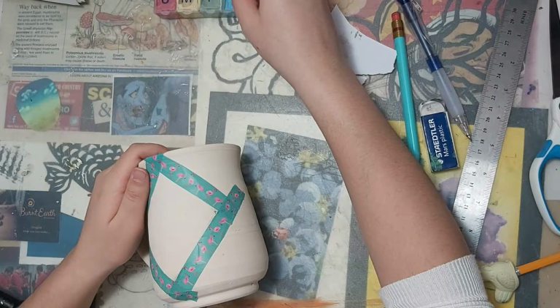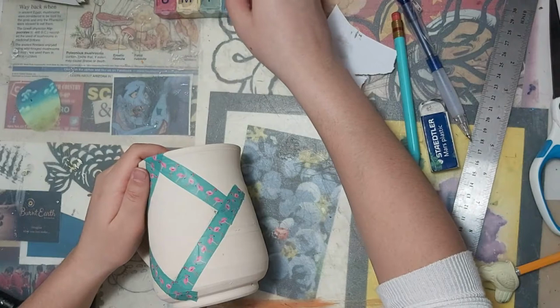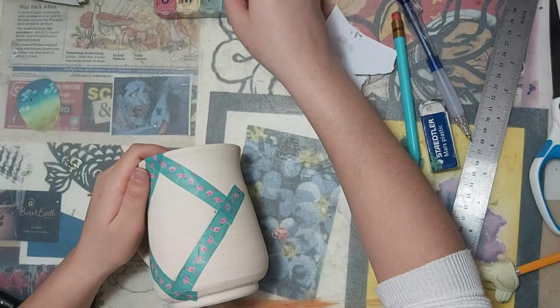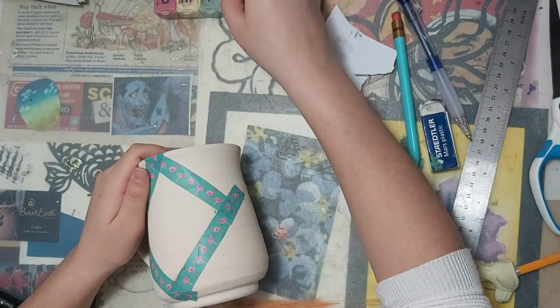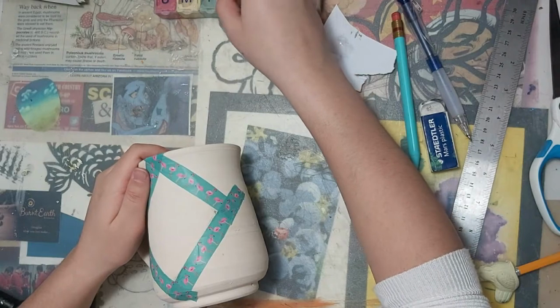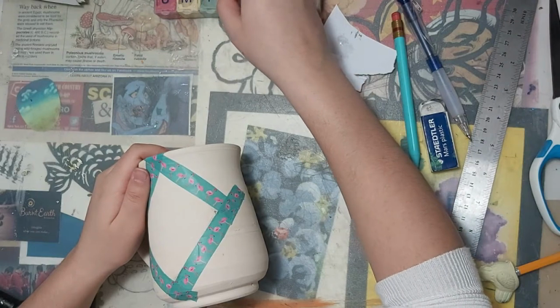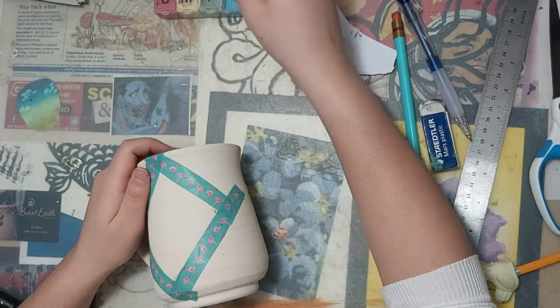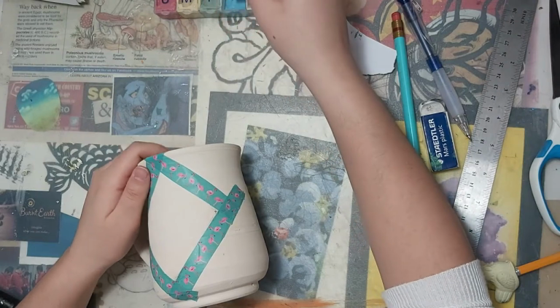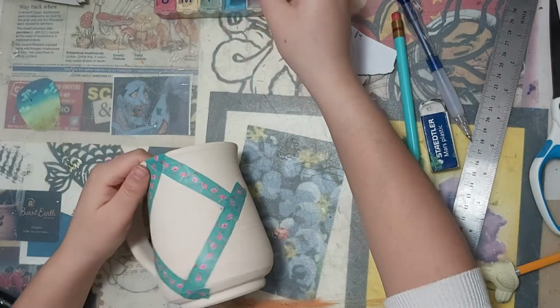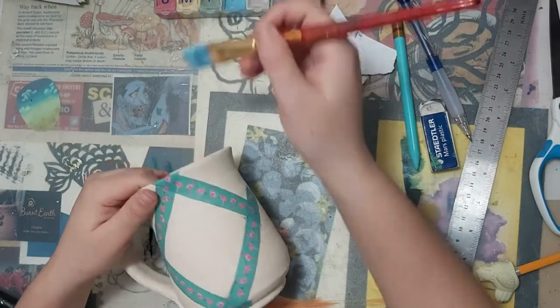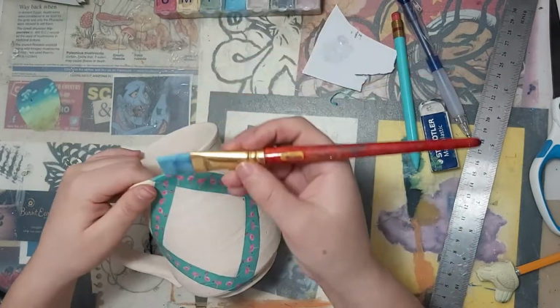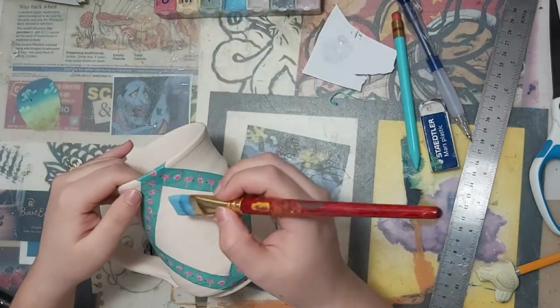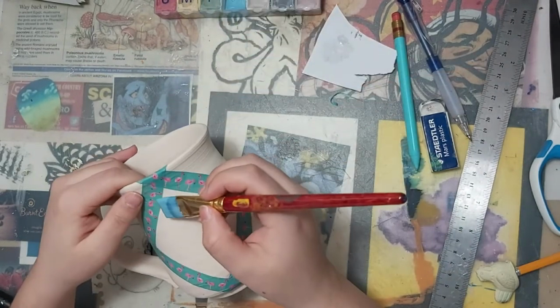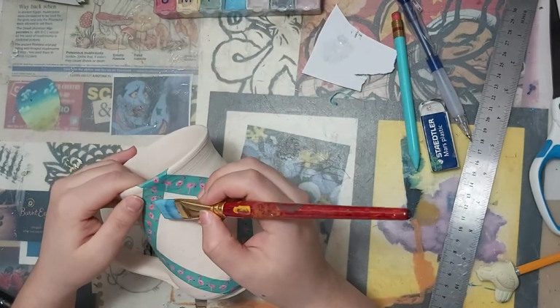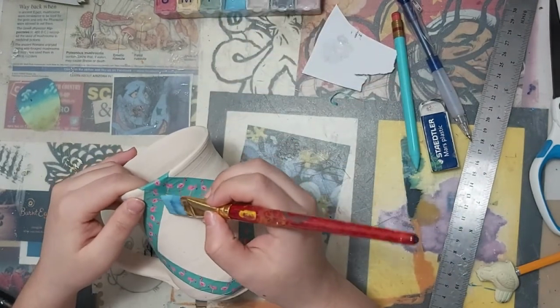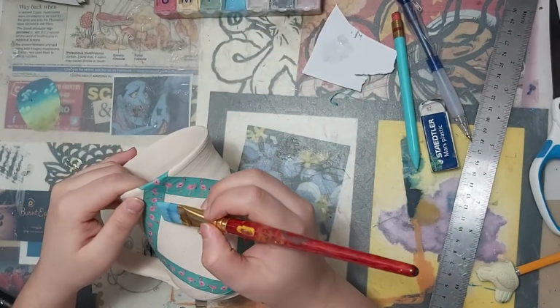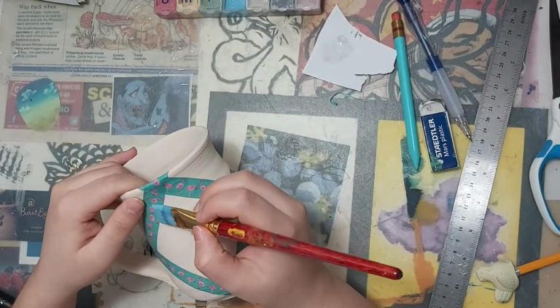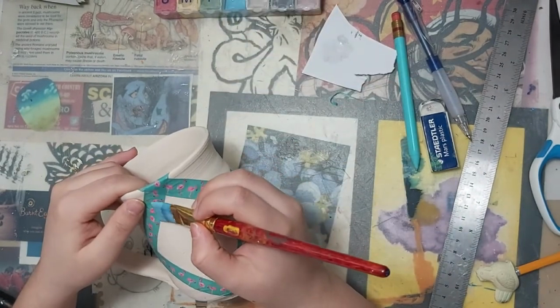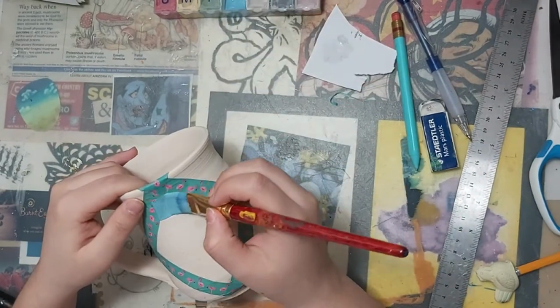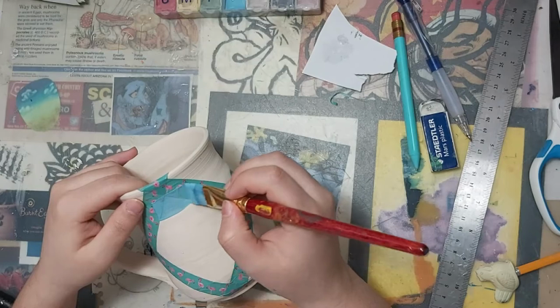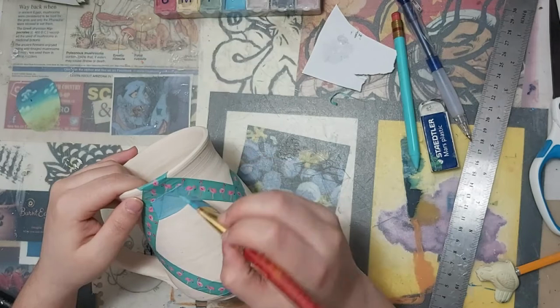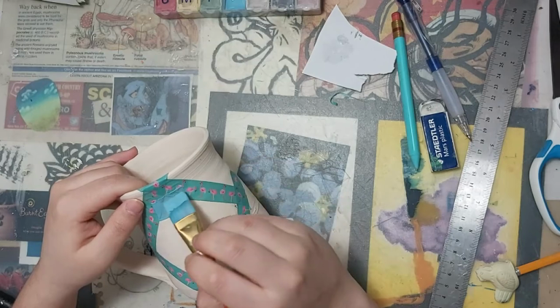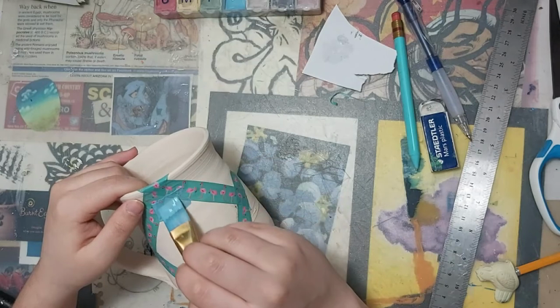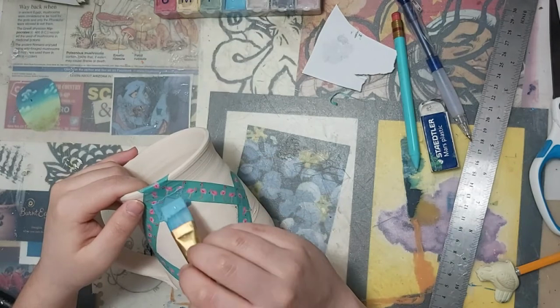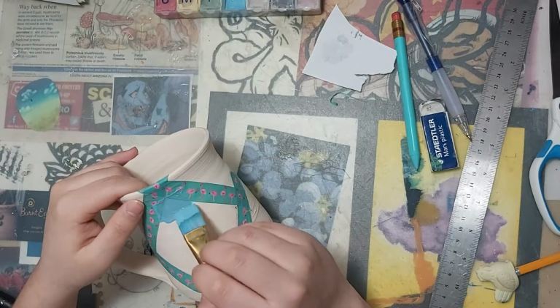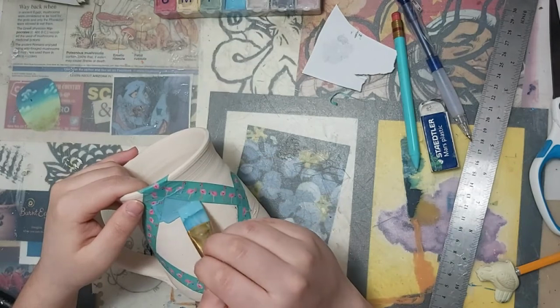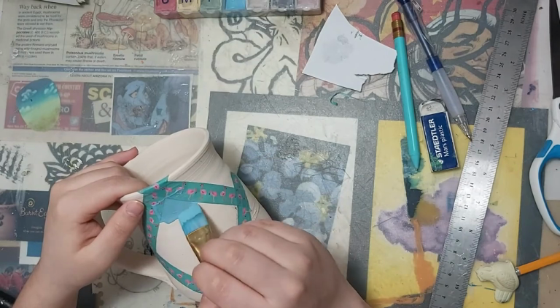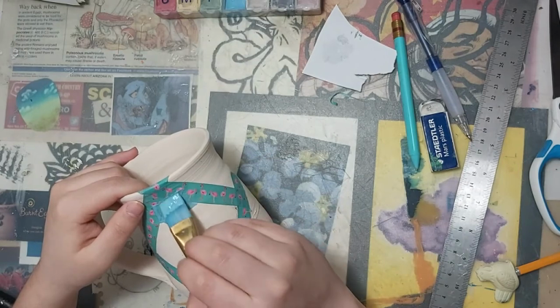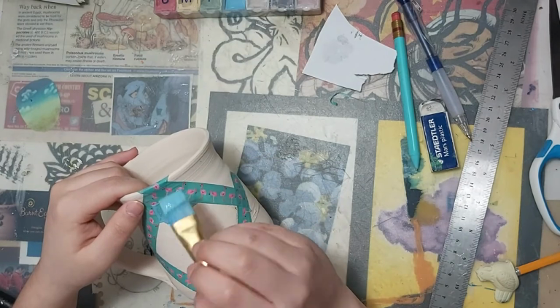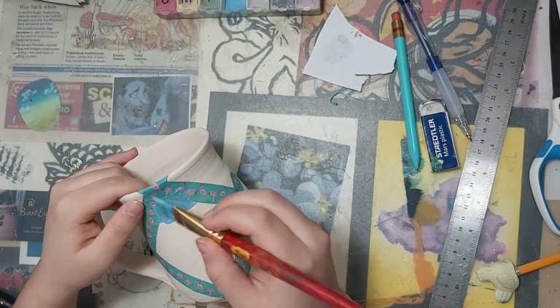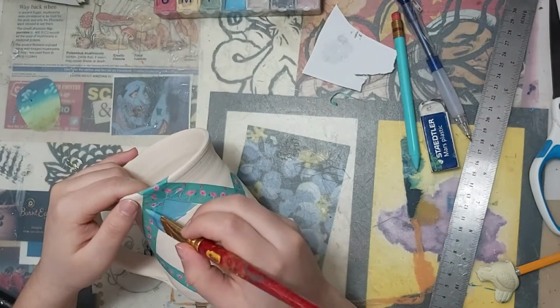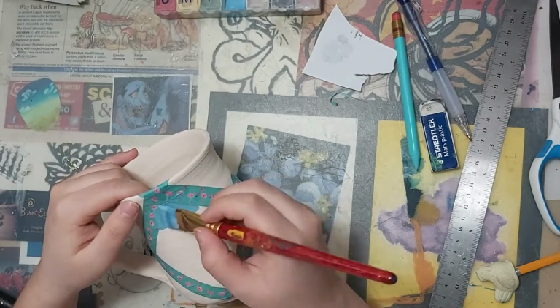Now that I'm done with the tape, I'm going to start painting. I want my mug to go from blue to yellow, so I'm going to start off with the blue, and as I get closer to the bottom of the diamond, I'm going to use less and less blue.